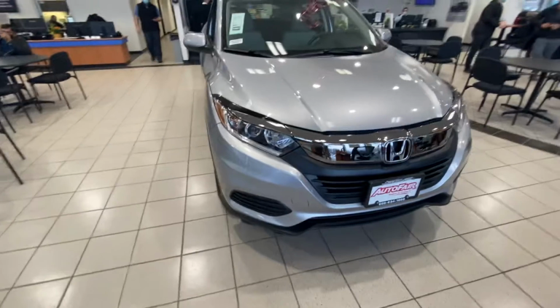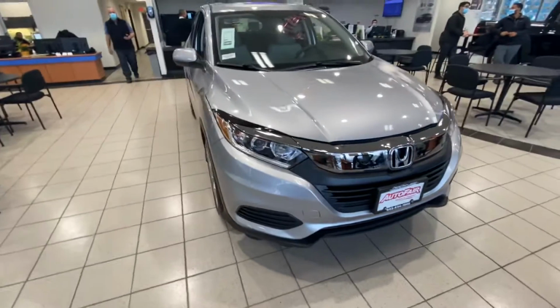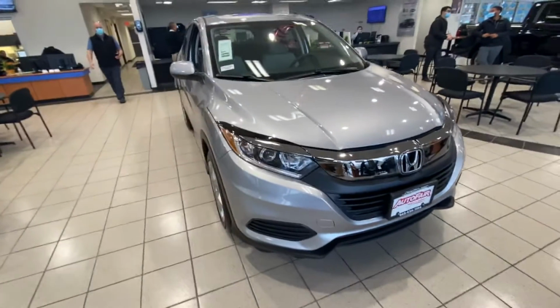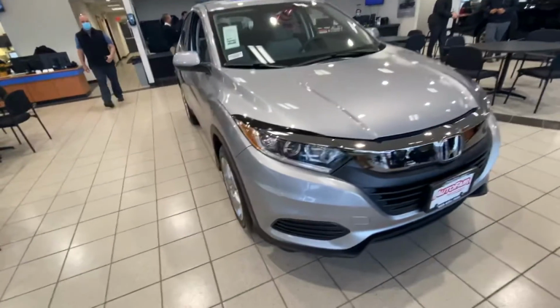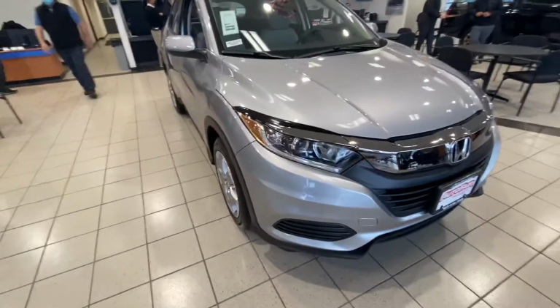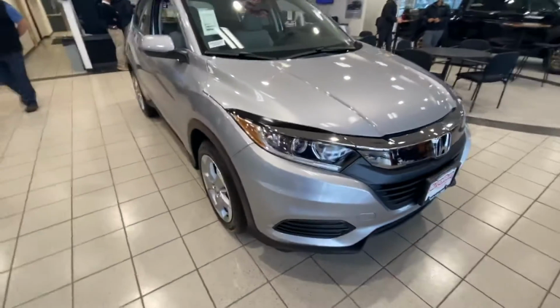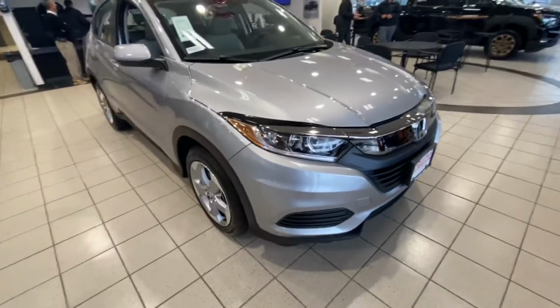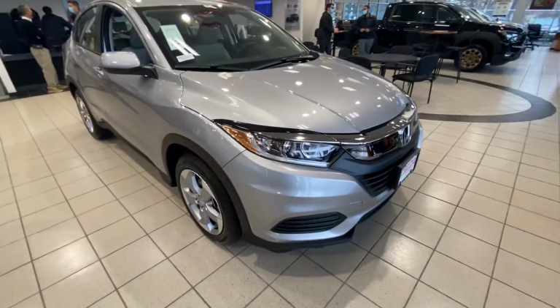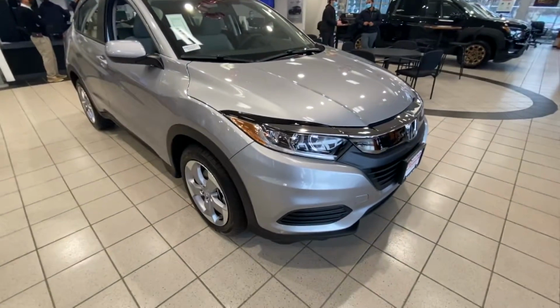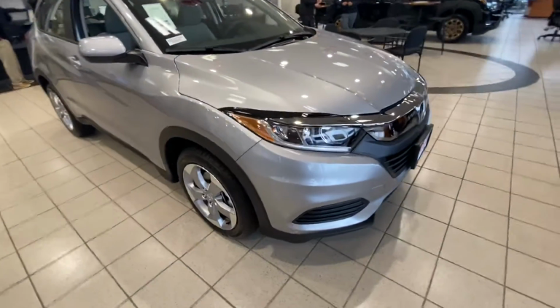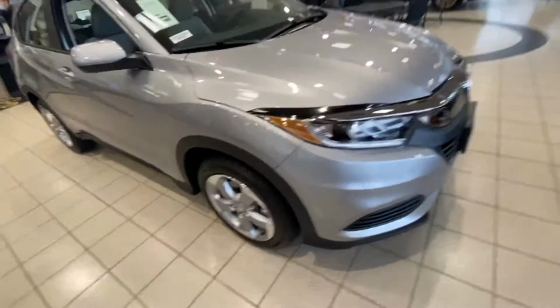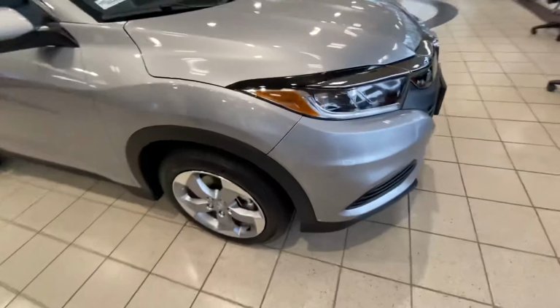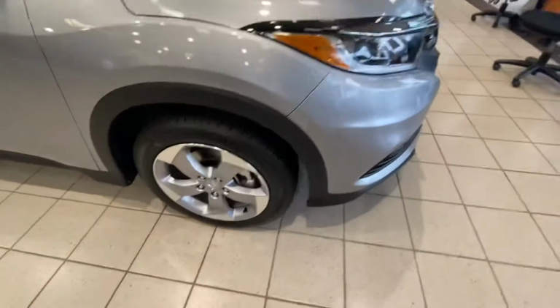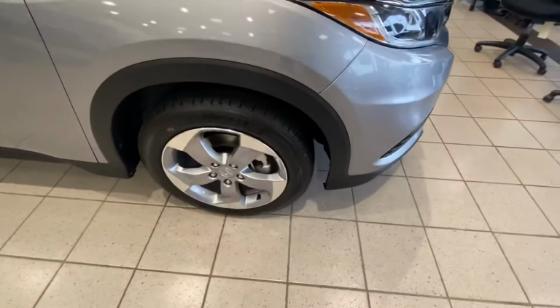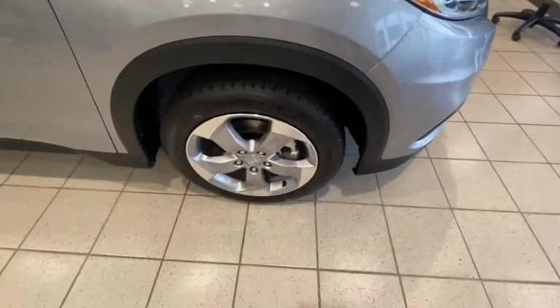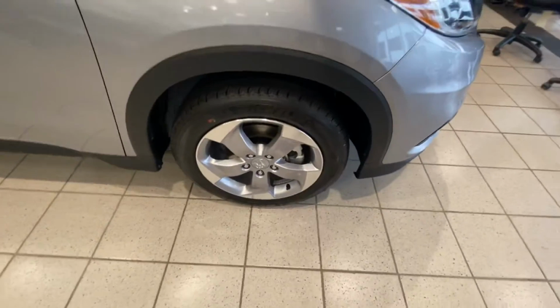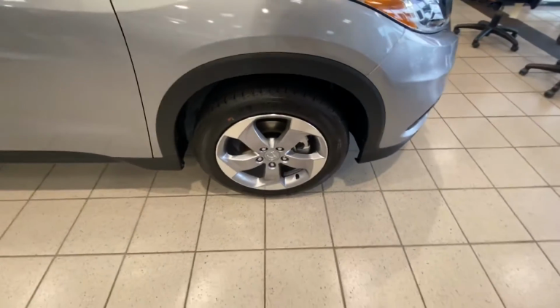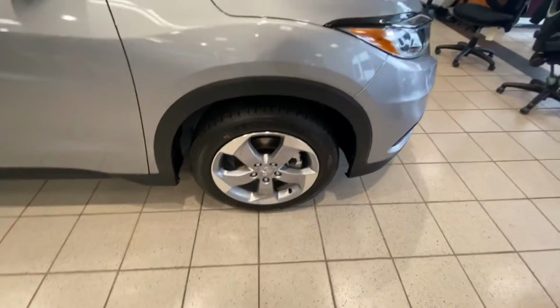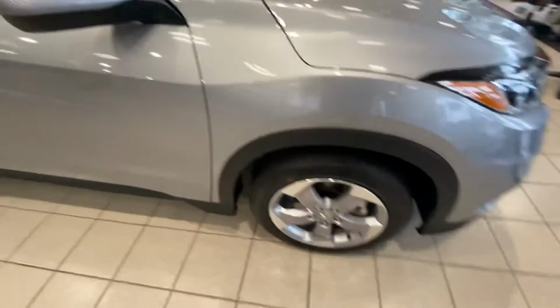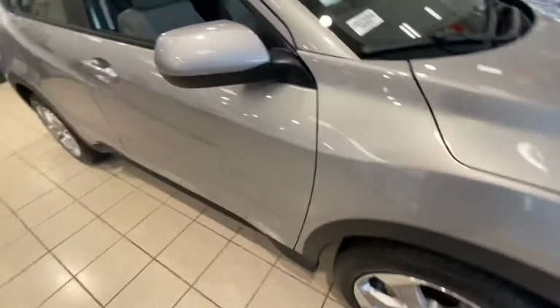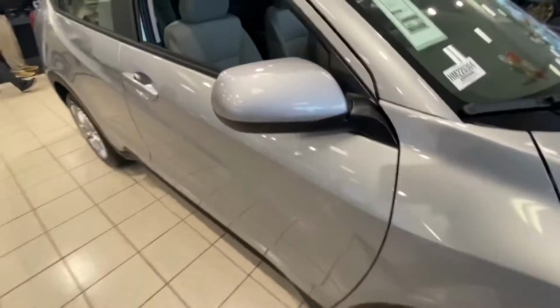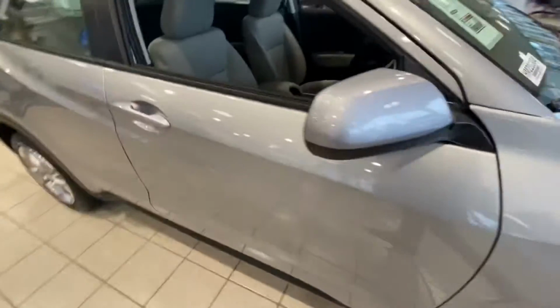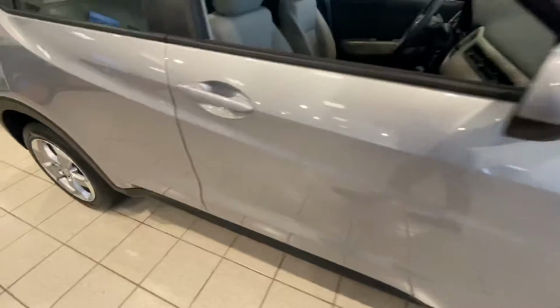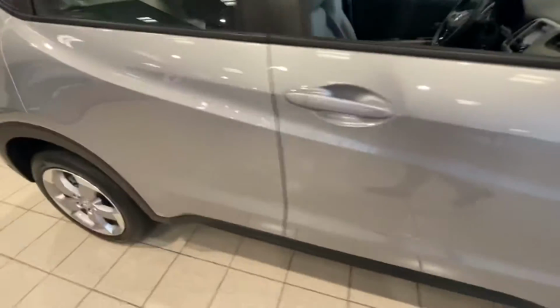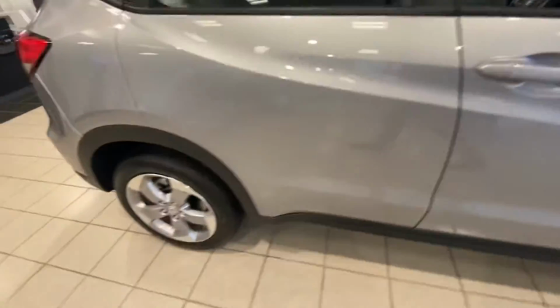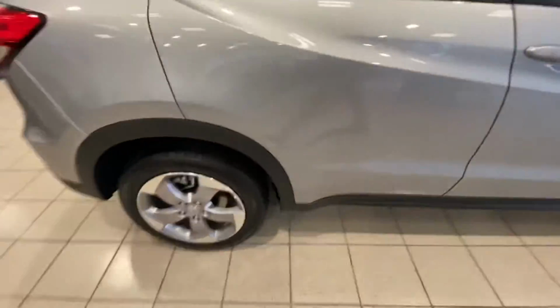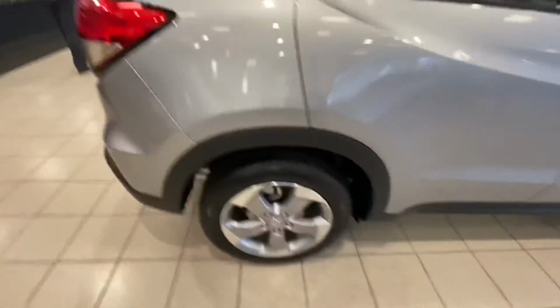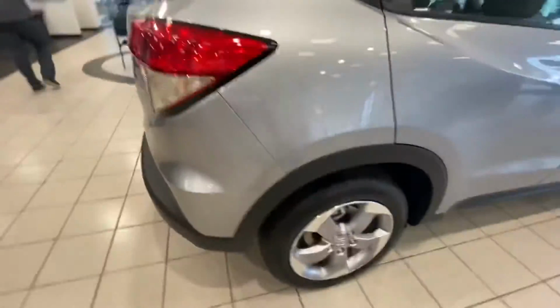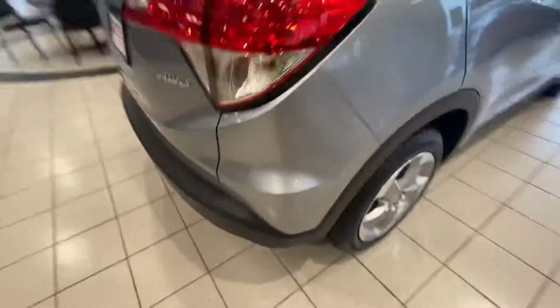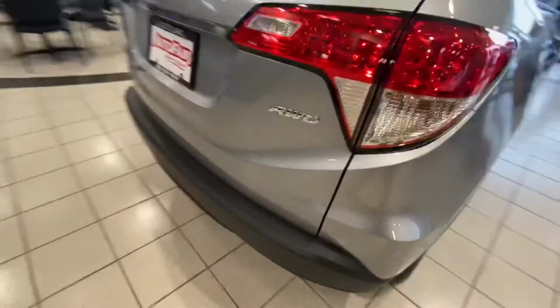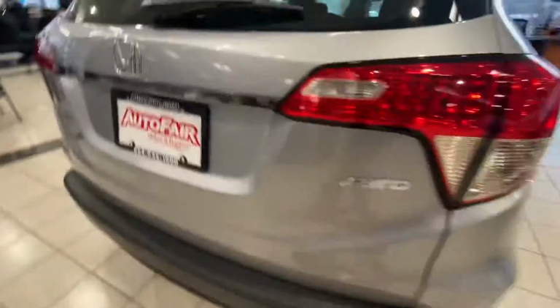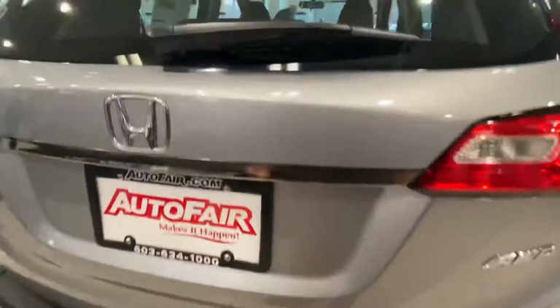Good morning Joe, it's Noah here from Auto Fair Honda, coming today with the 2022 Honda HRV. Starting here on the side, you can see the nice machine-cut alloy wheels, color-match side view mirror caps, and door handles. Just going to do a quick walk around here to show what you can get into.